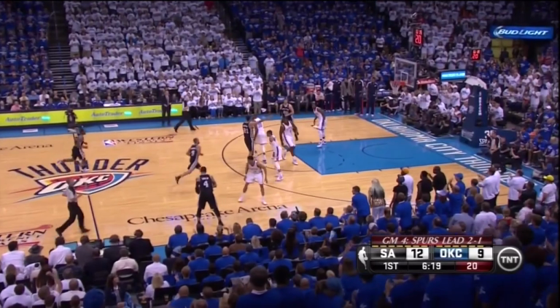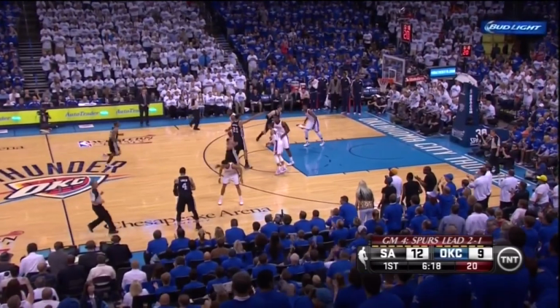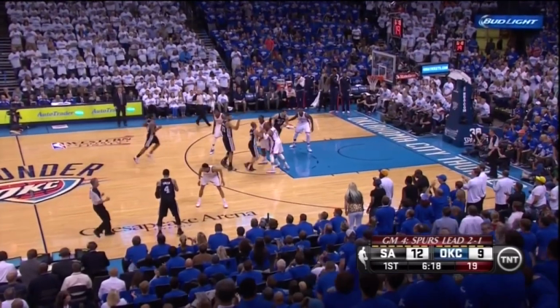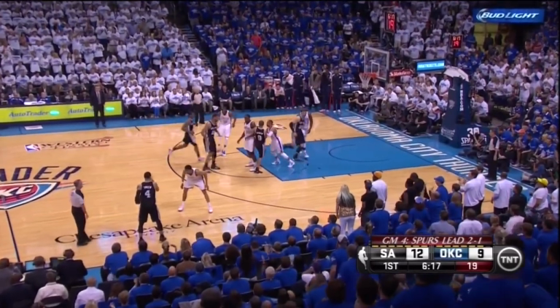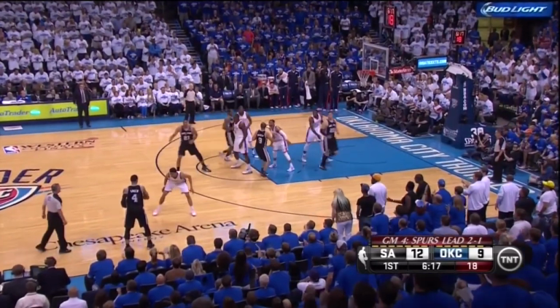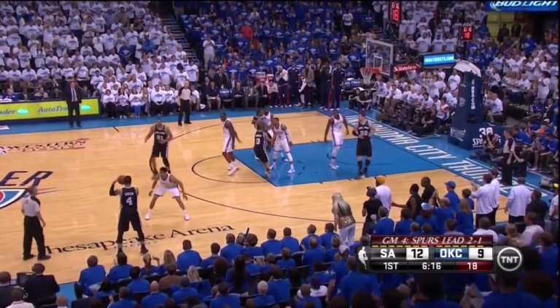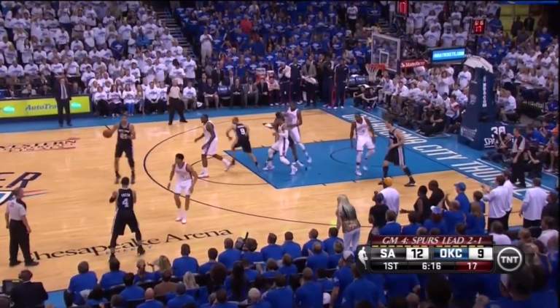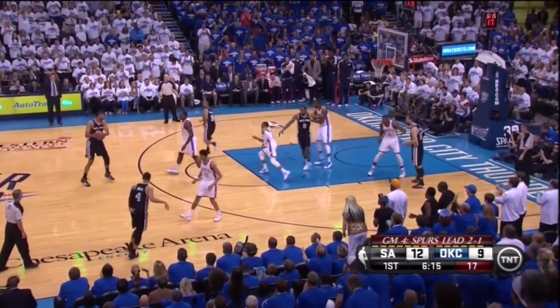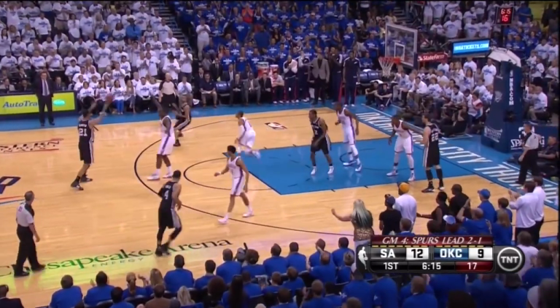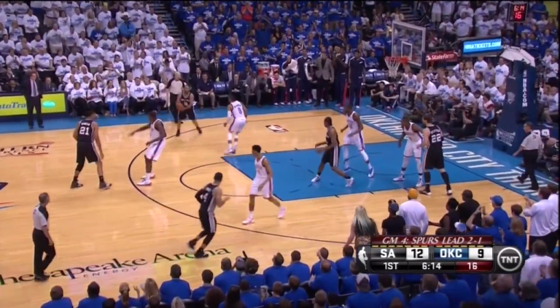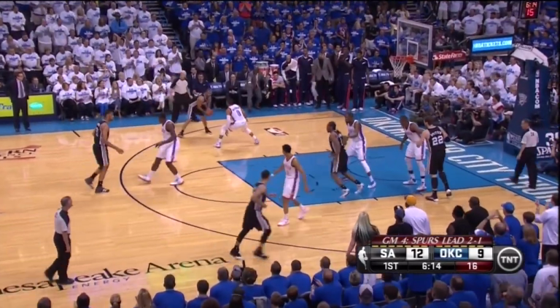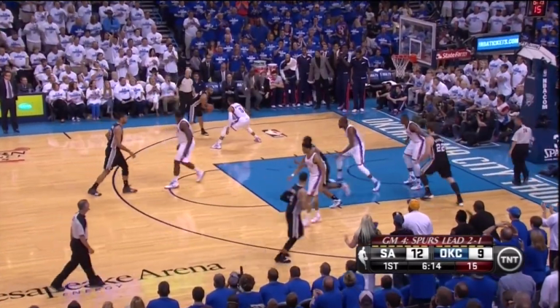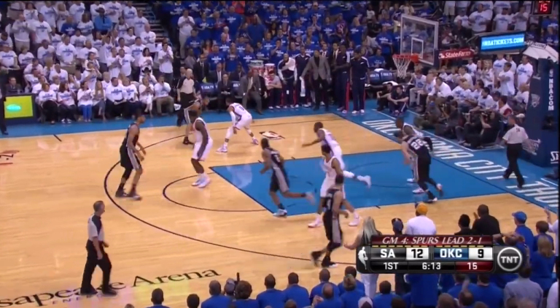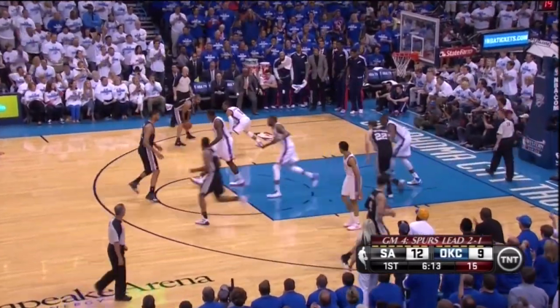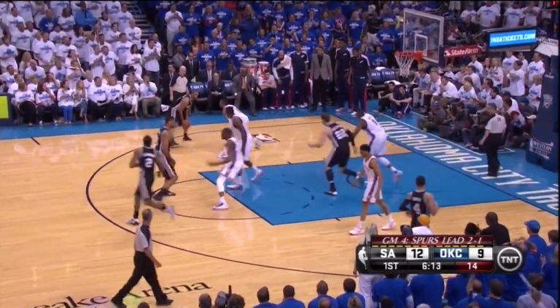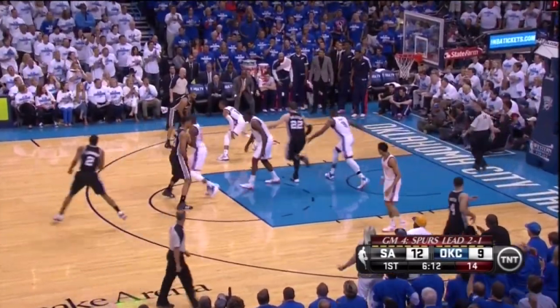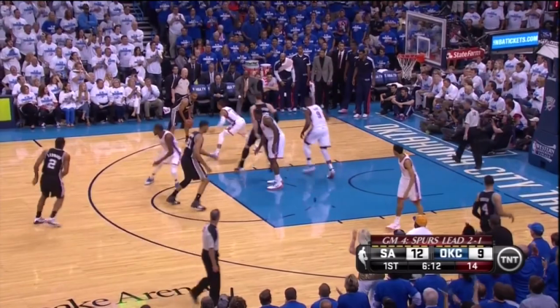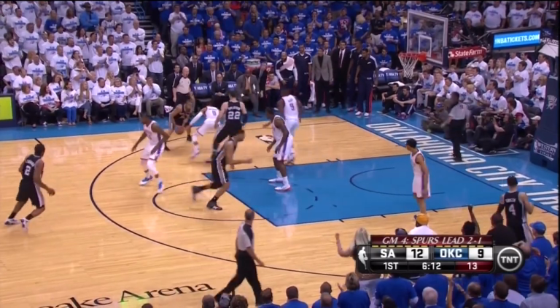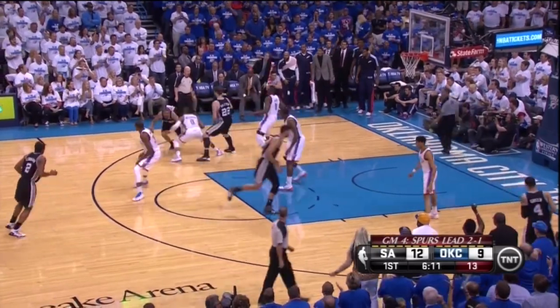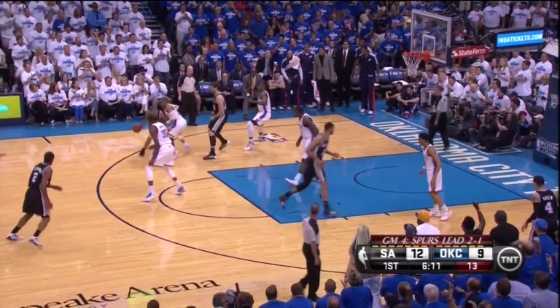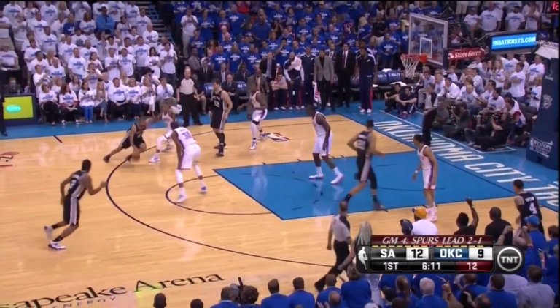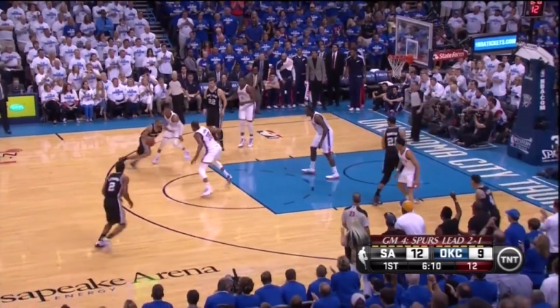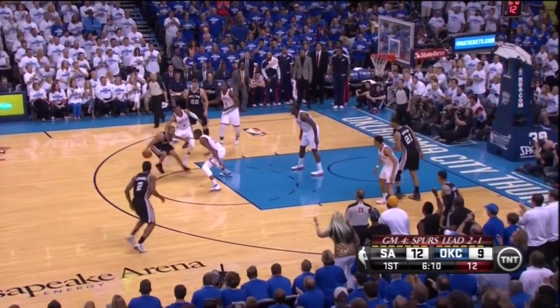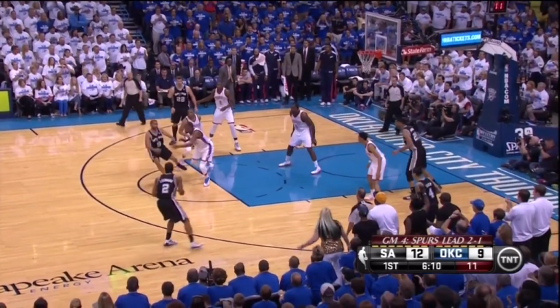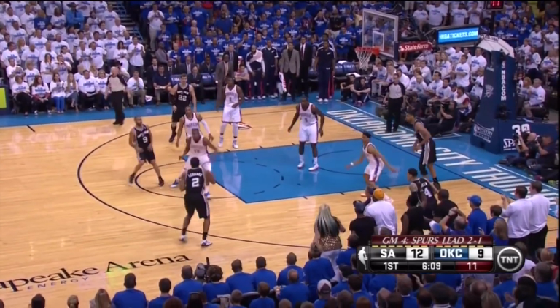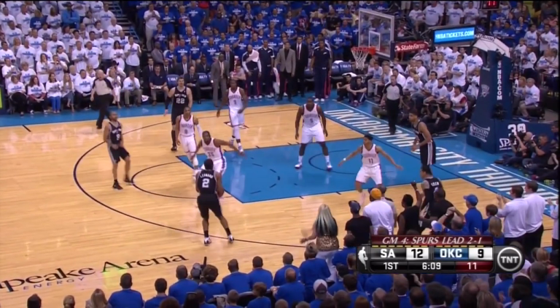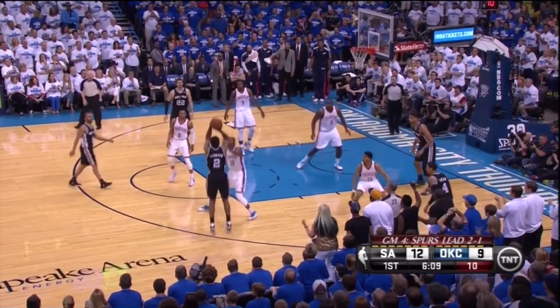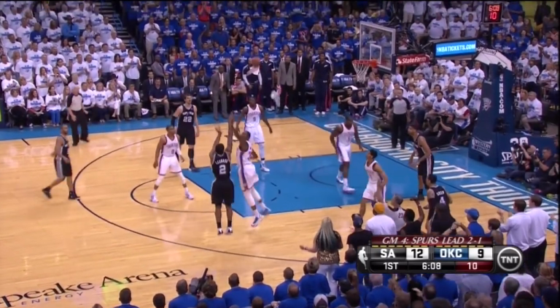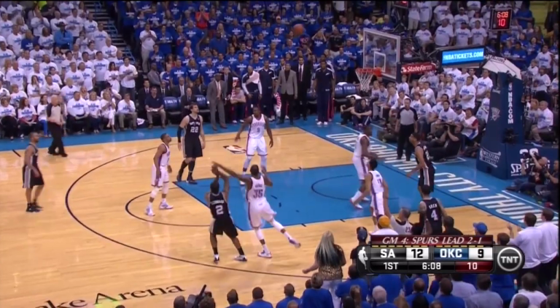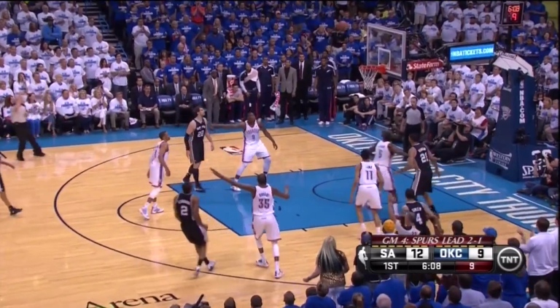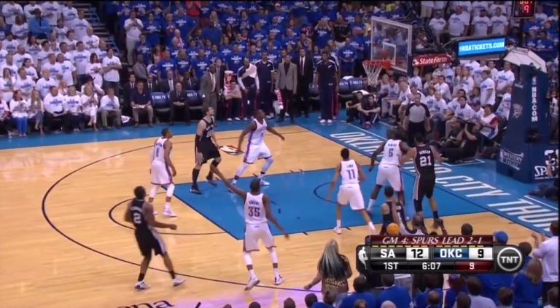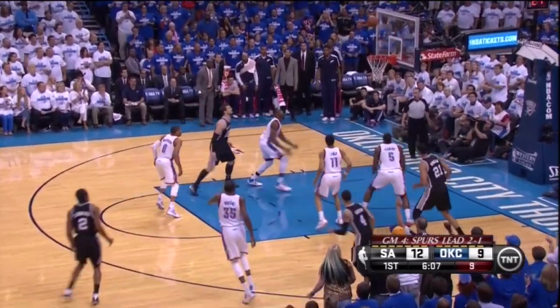With Ibaka on Splitter, he can afford to get out of position and not worry about his man as a threat. Here, Ibaka hedges and forces Parker the other way towards the middle. However, they get KD to almost help one pass away, but Kawhi can't knock down the shot.